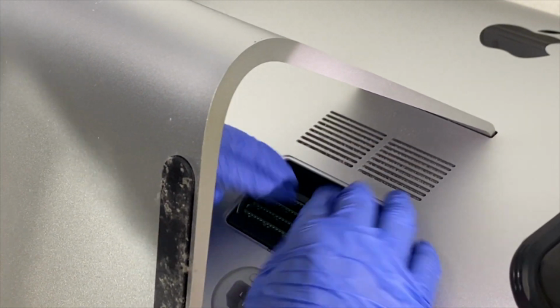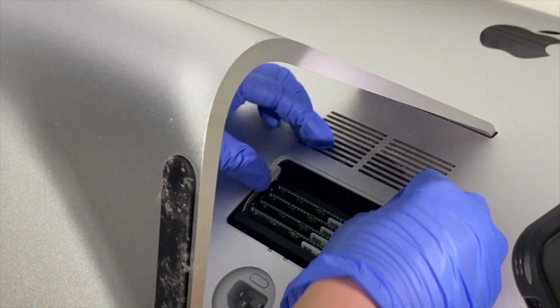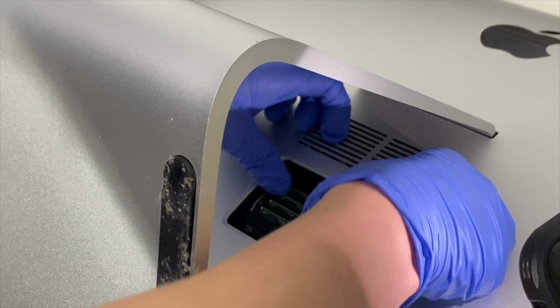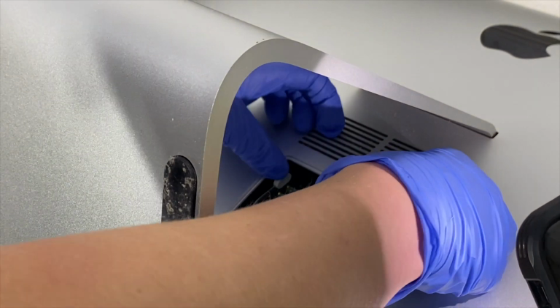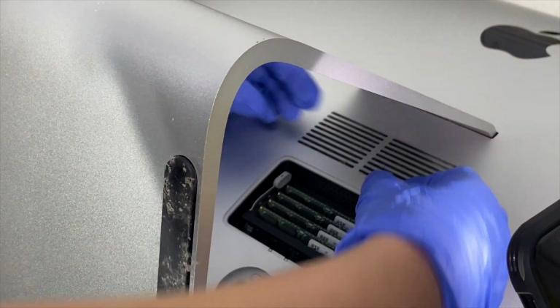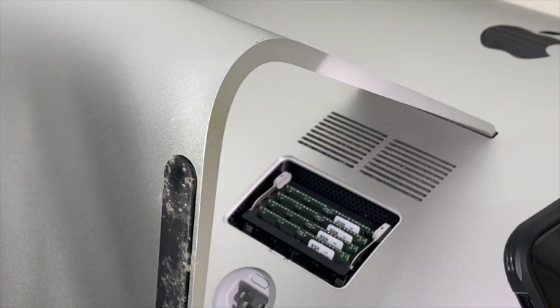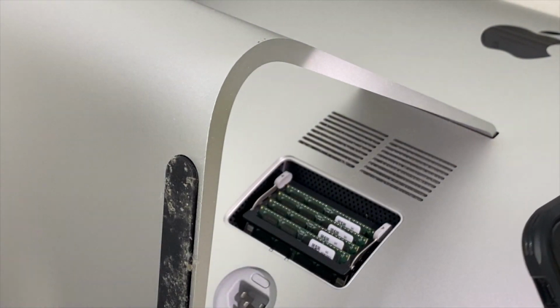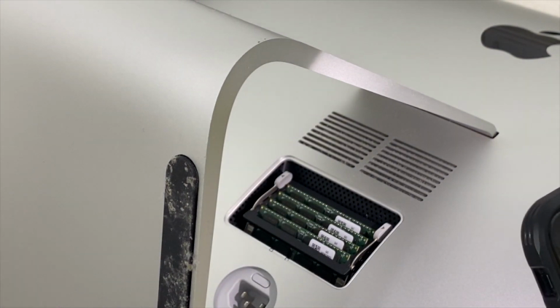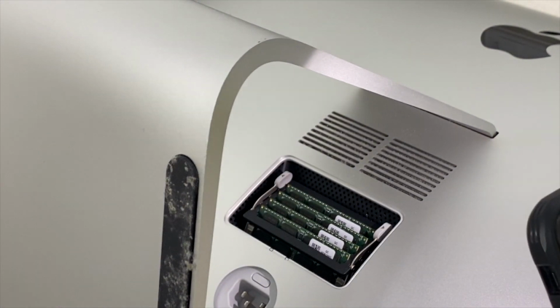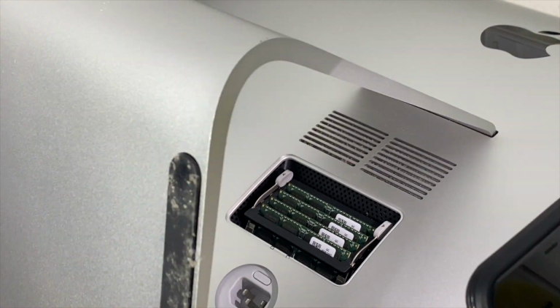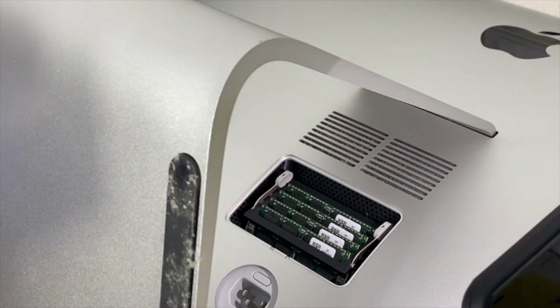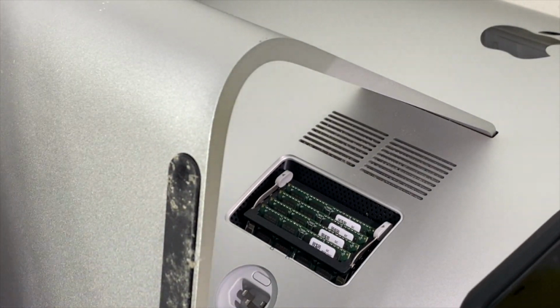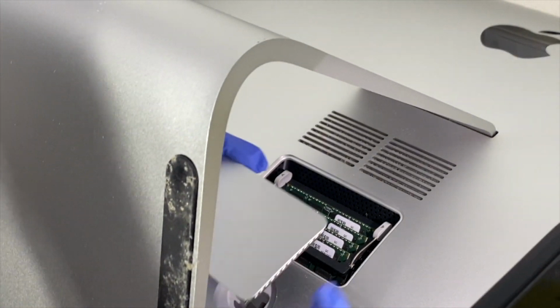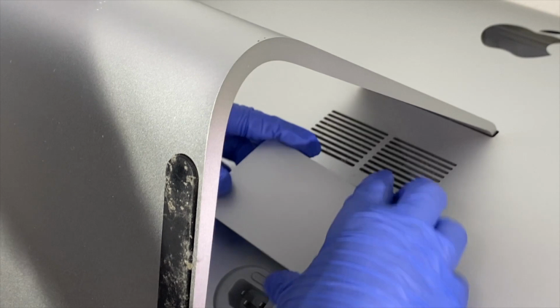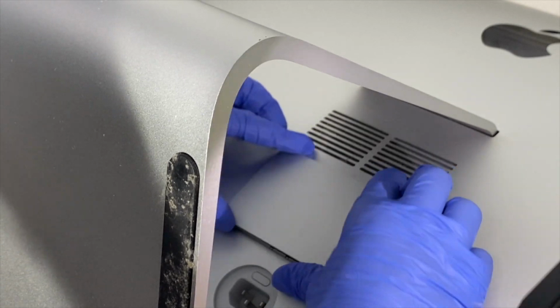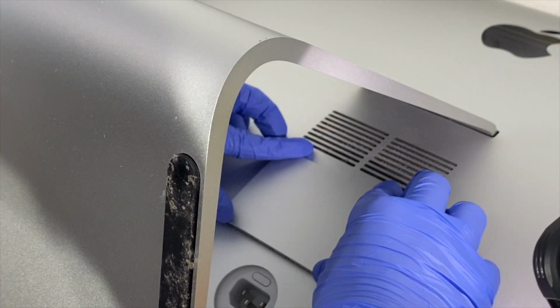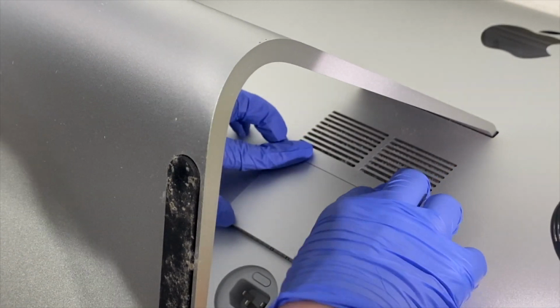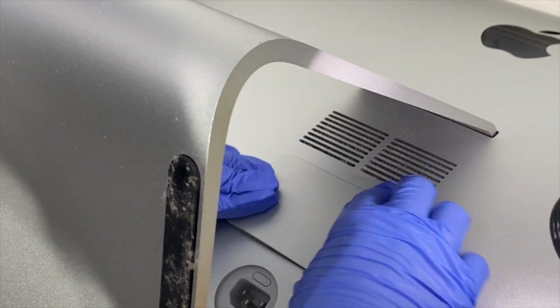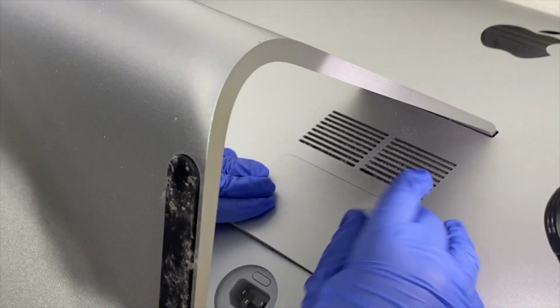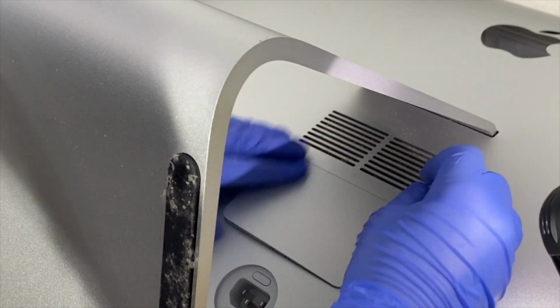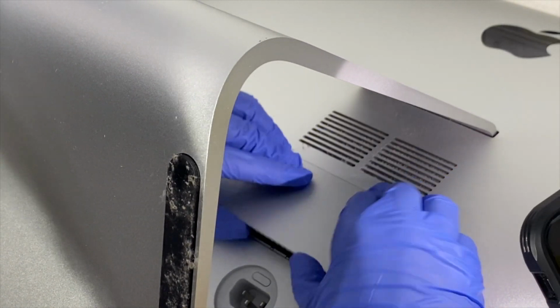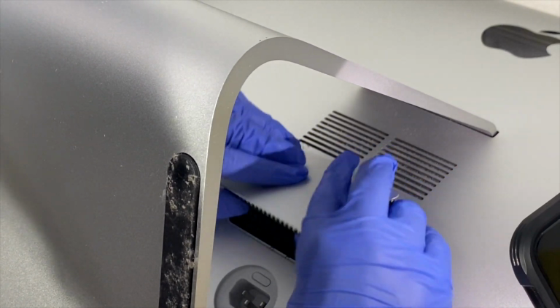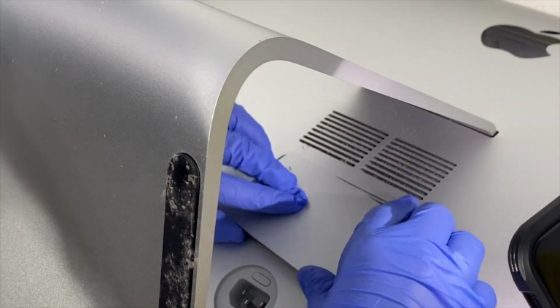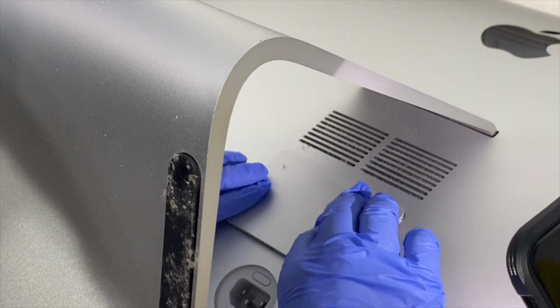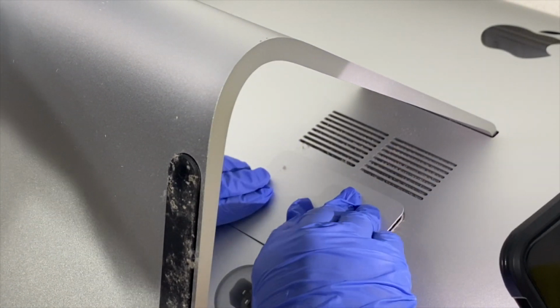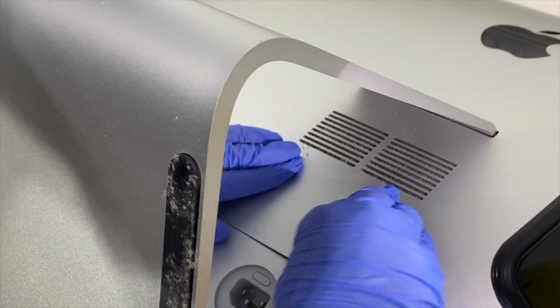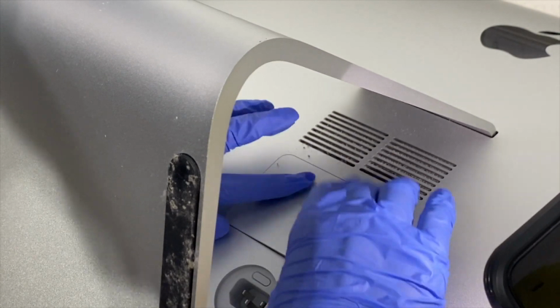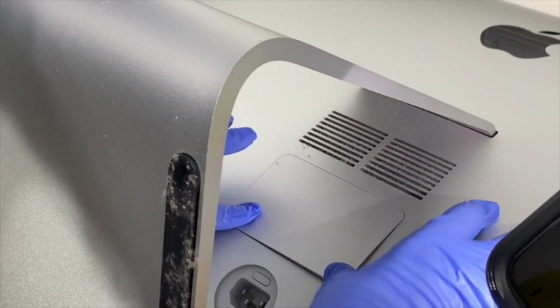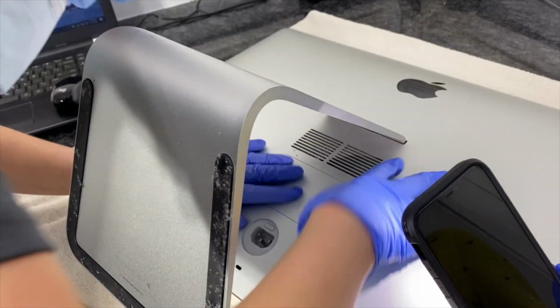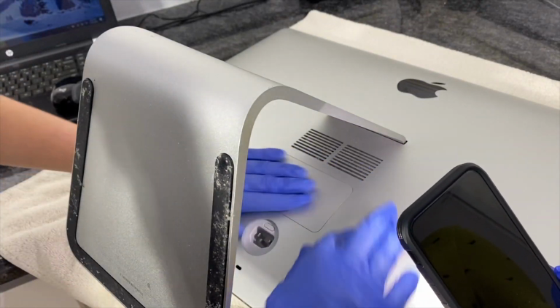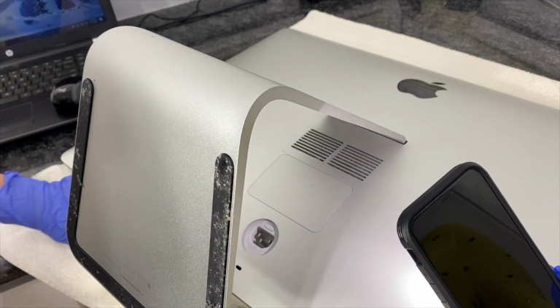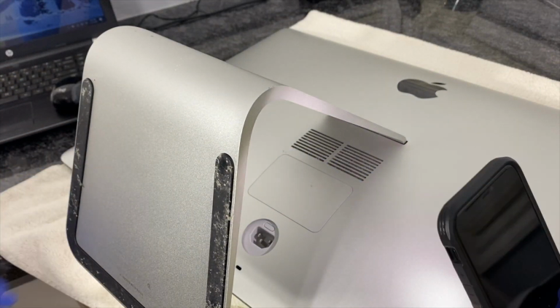Now they're all in there, you can put it back. And now you can just pop this back into place.